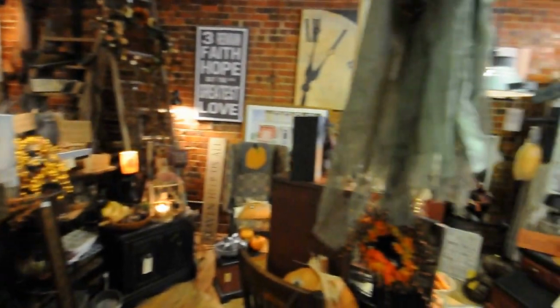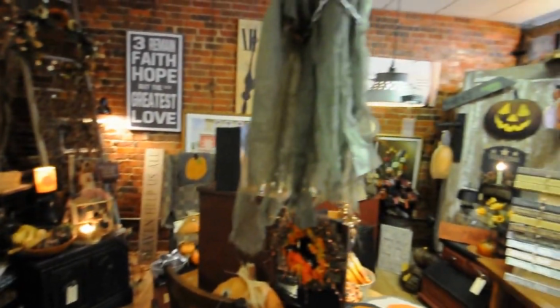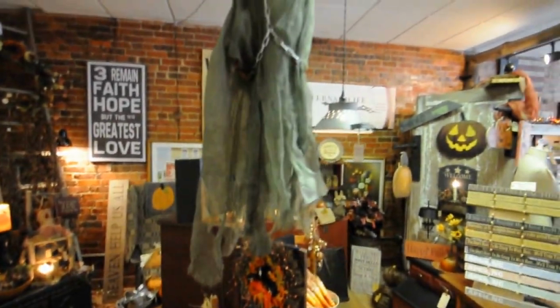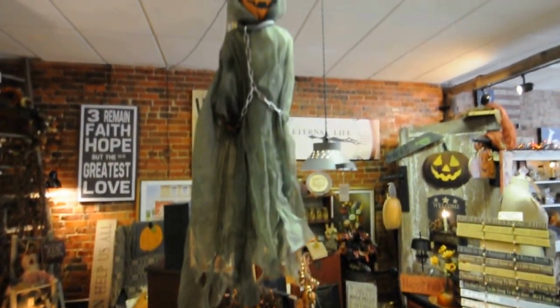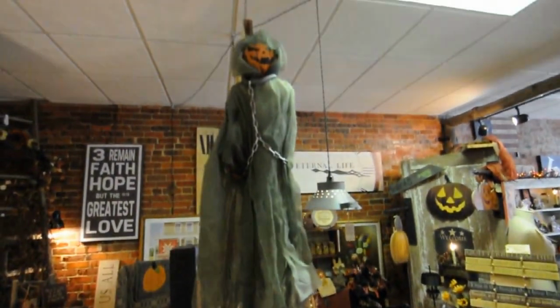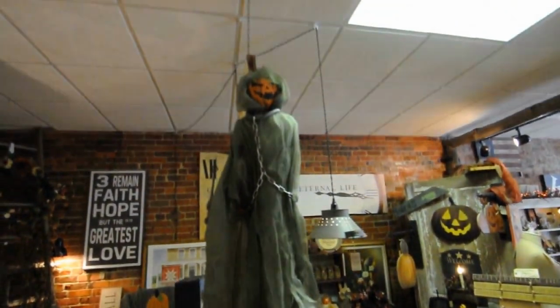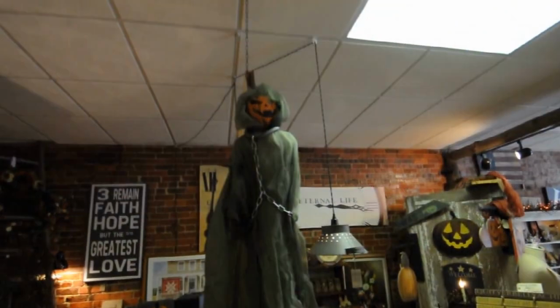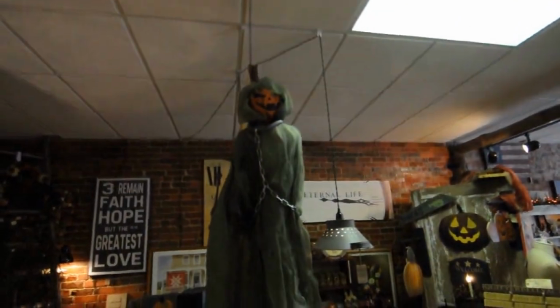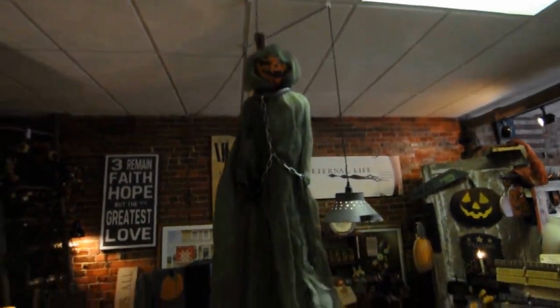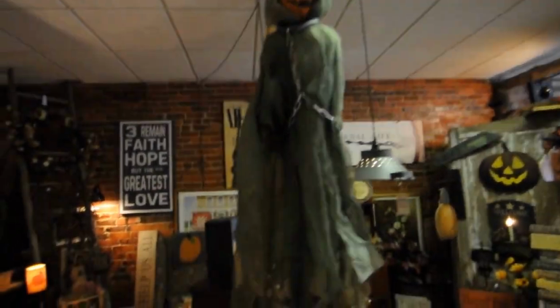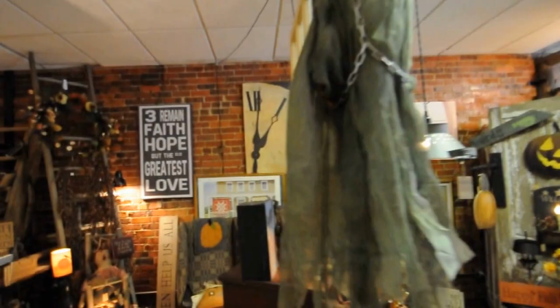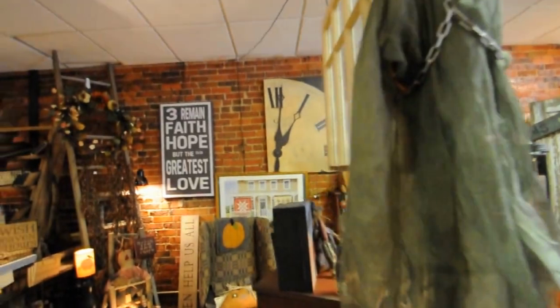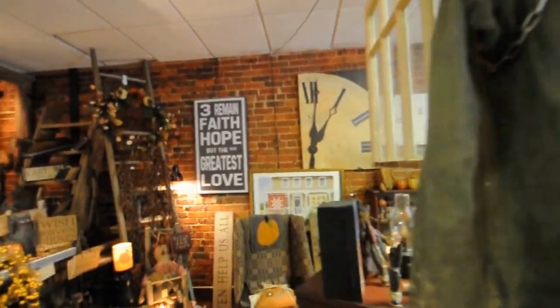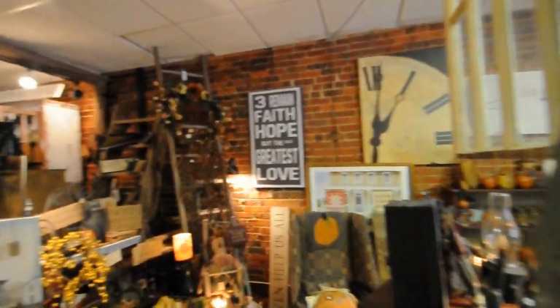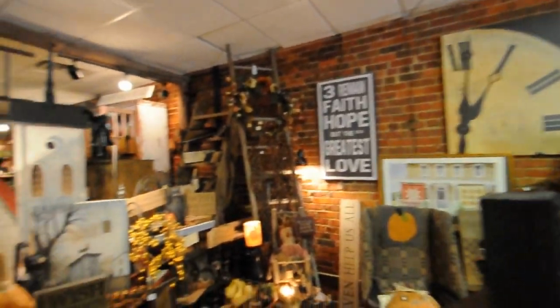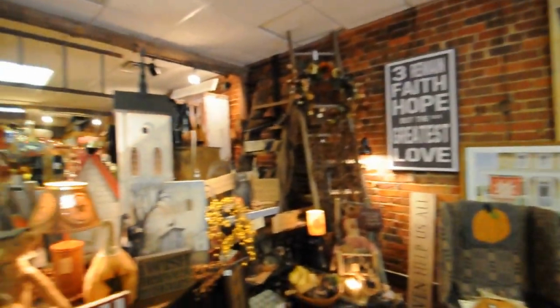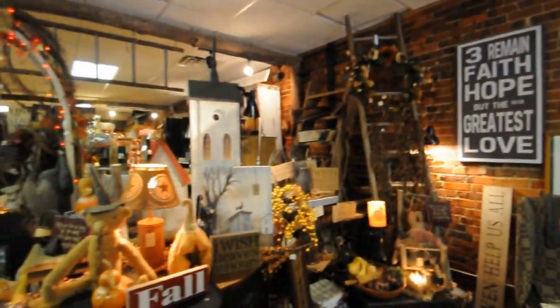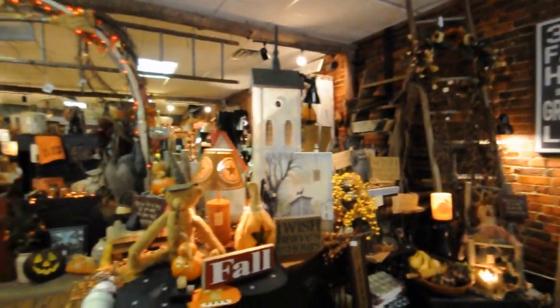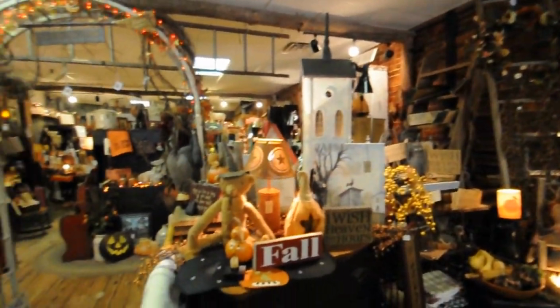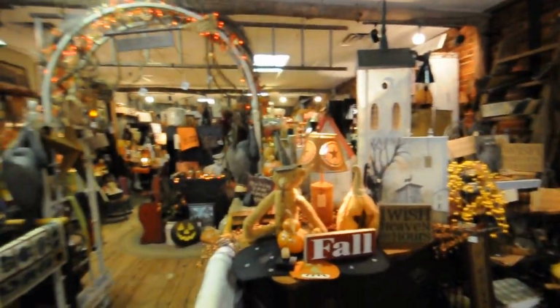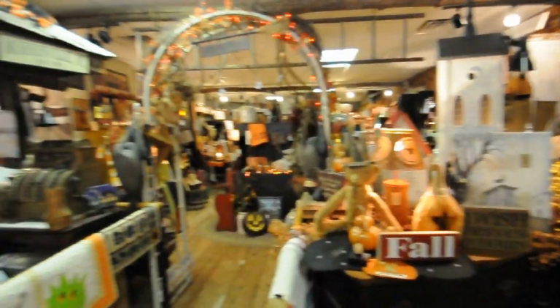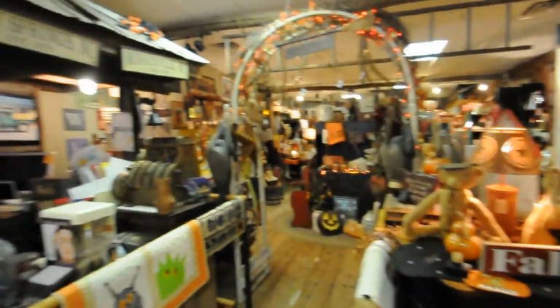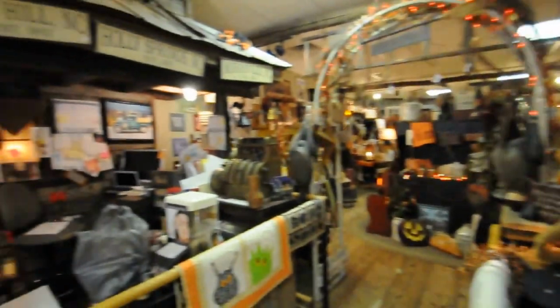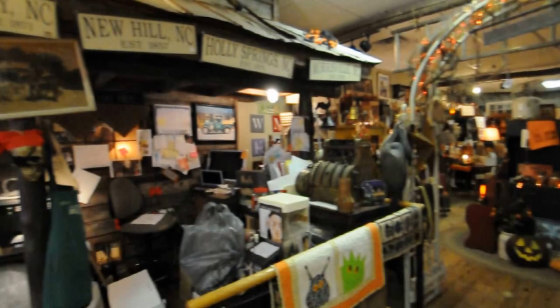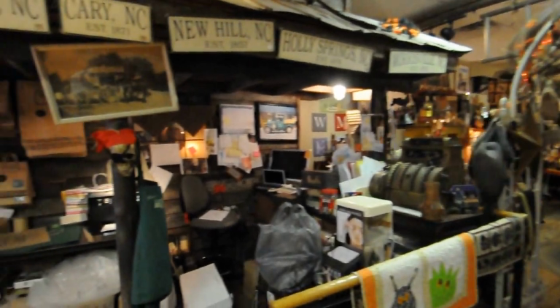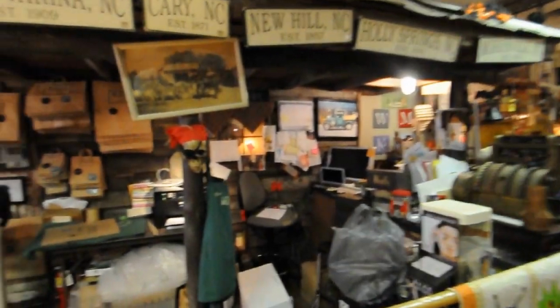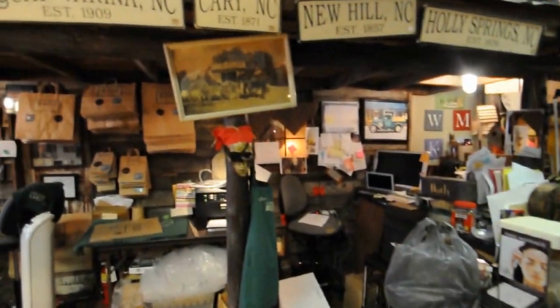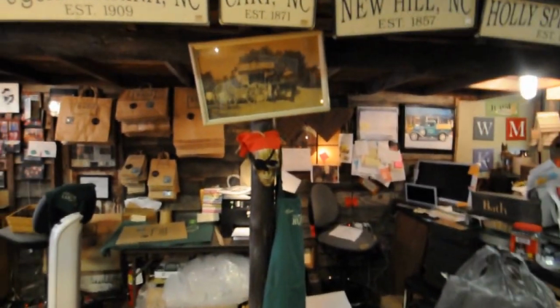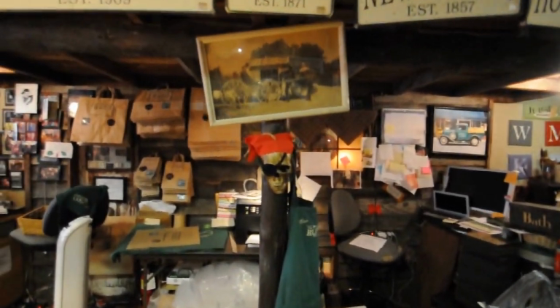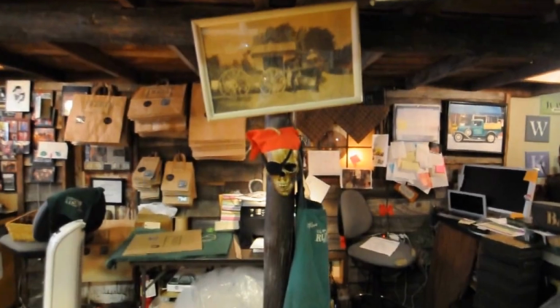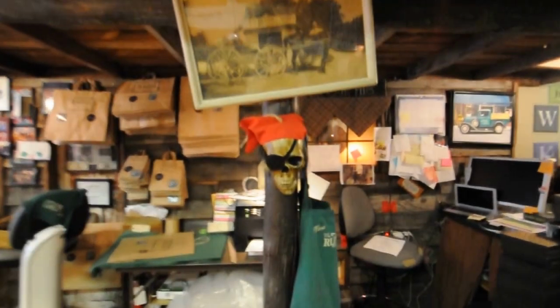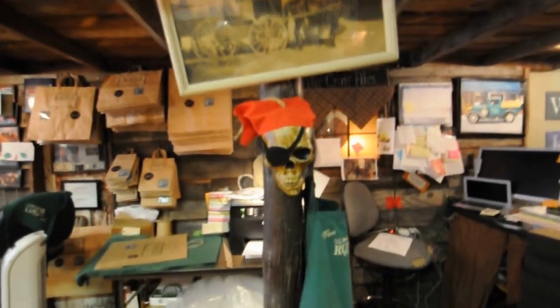And look at that skeleton up there — oh my goodness. Artwork on the walls. Wow, it is so beautiful in here. Check that out right there, would you?